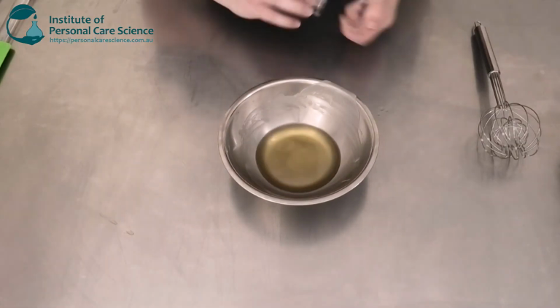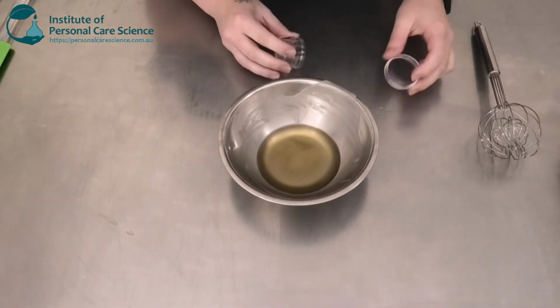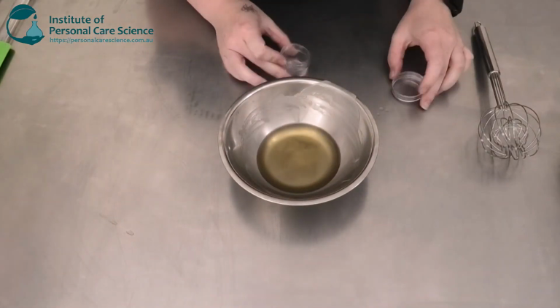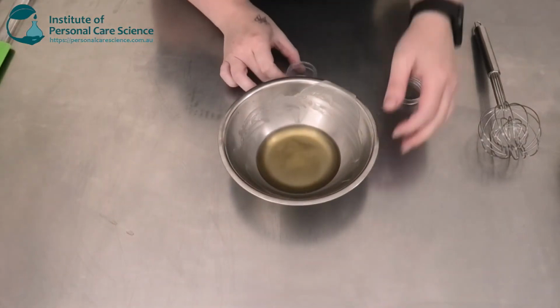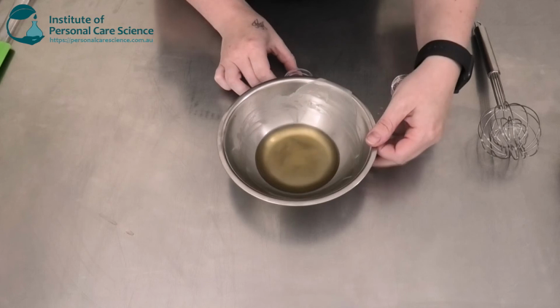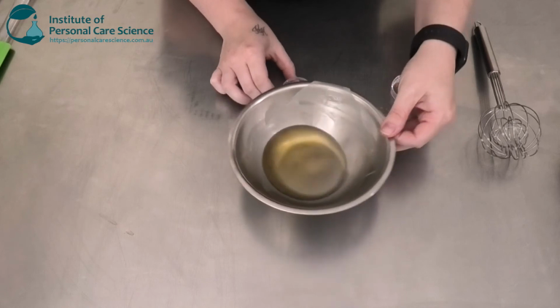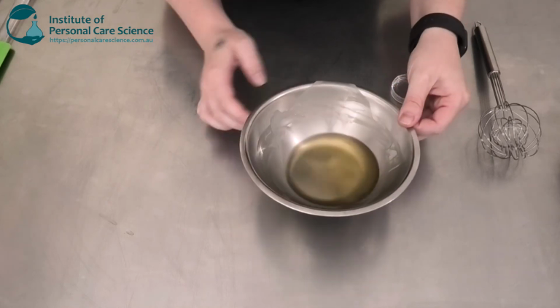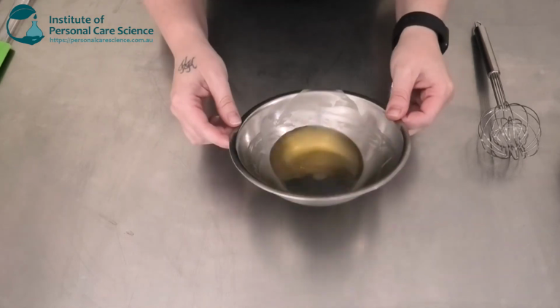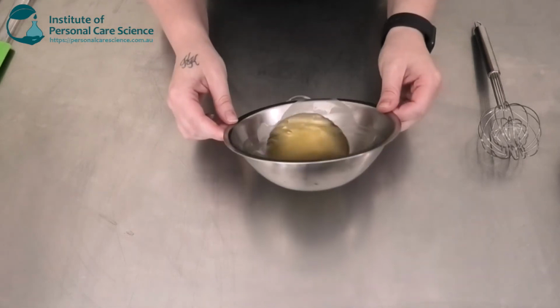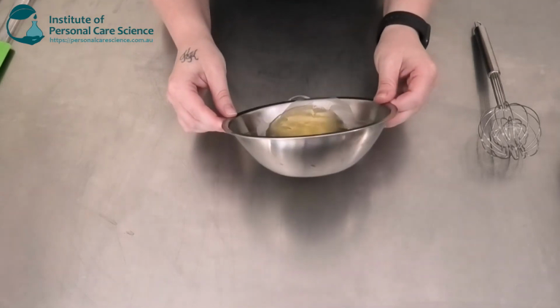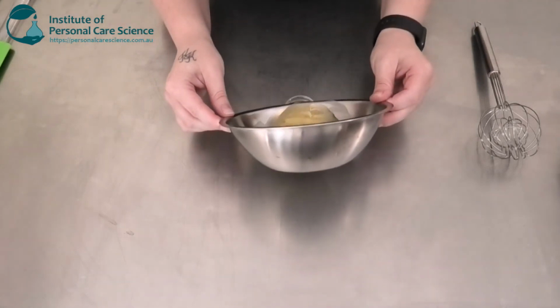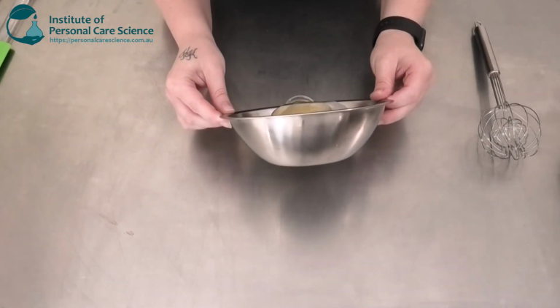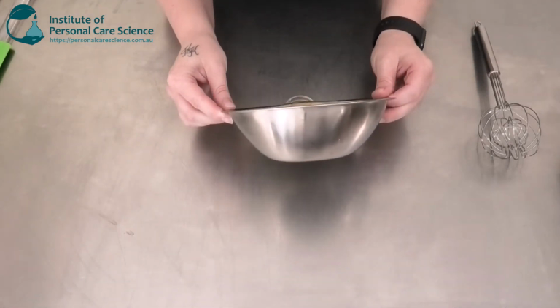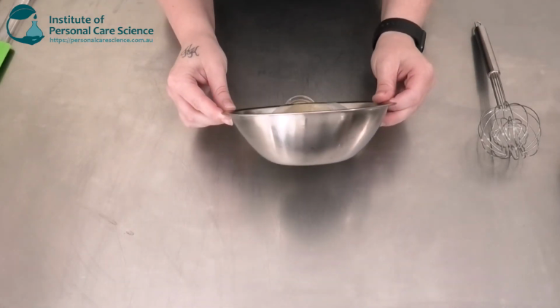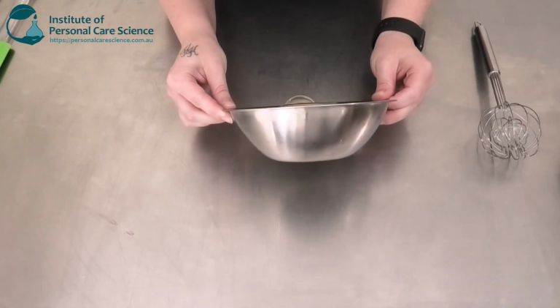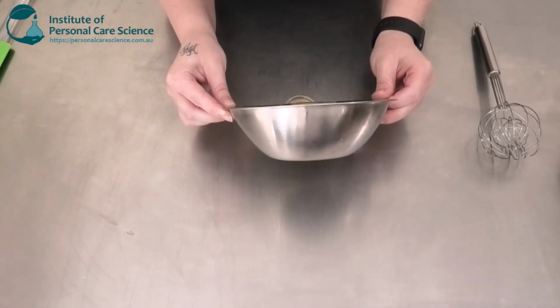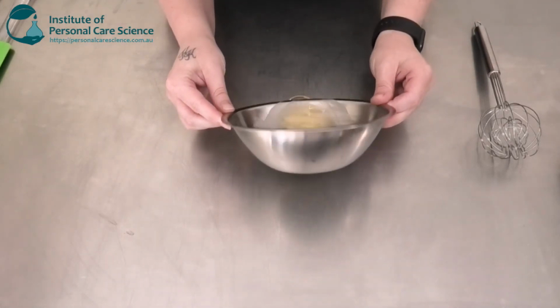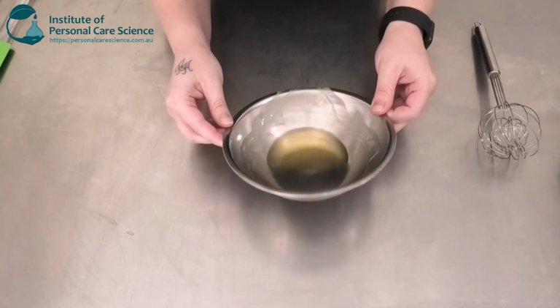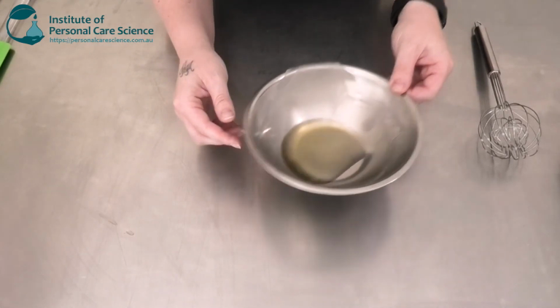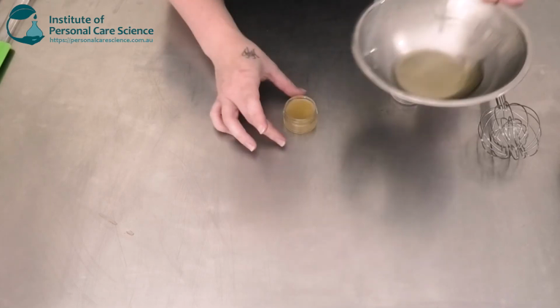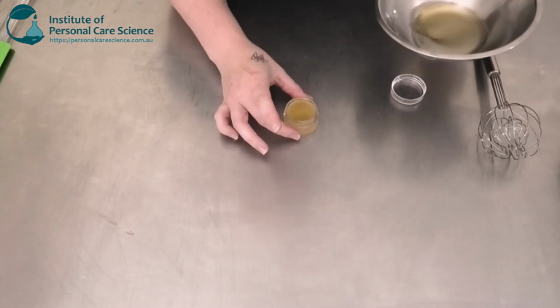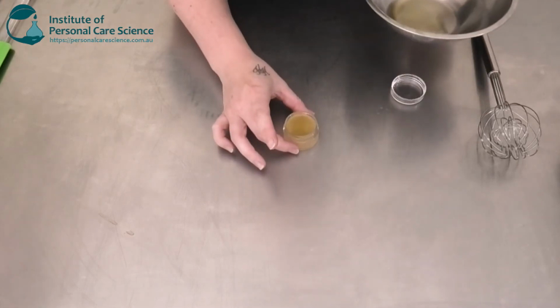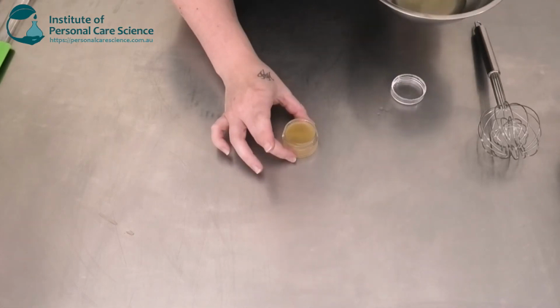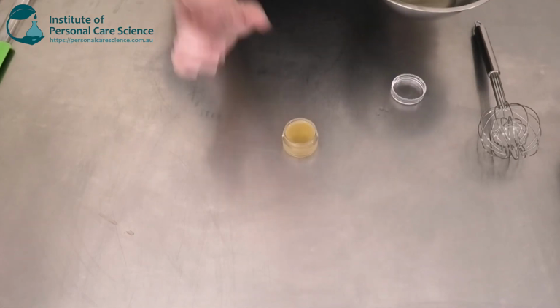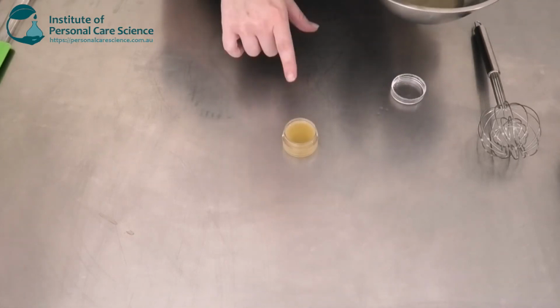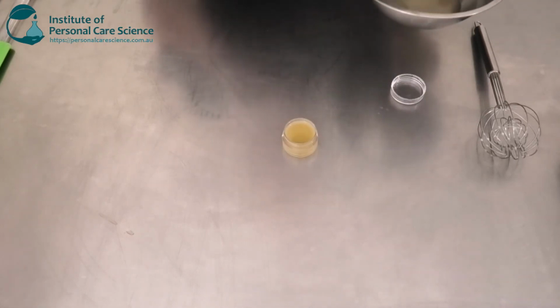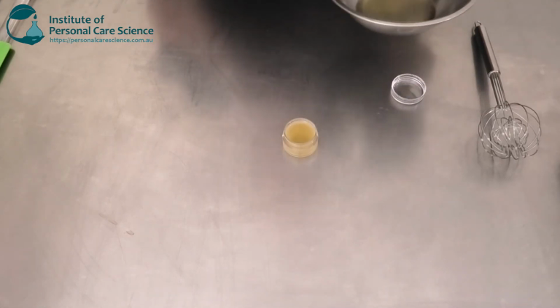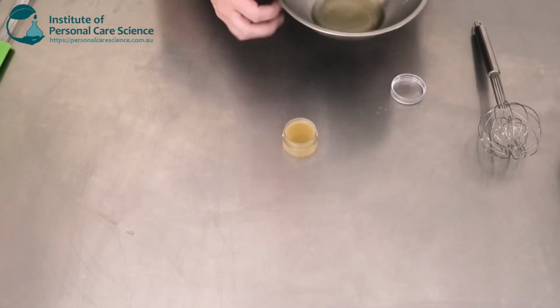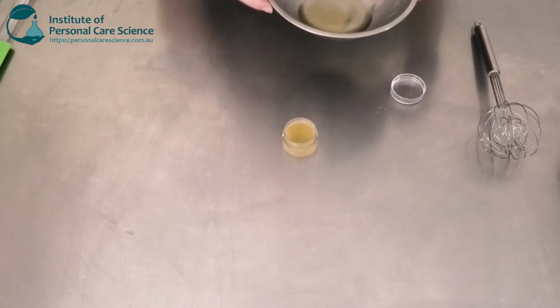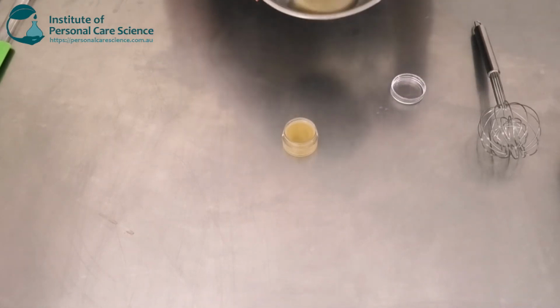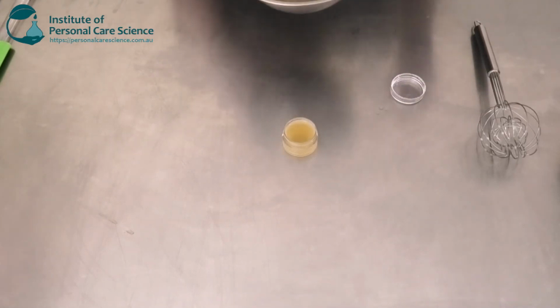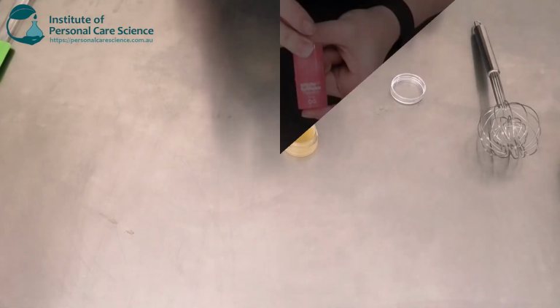Now we're going to pour it off while it's still hot. This will take some time to set, so we're going to leave it overnight. We're going to pour it off into a container like this and let it set overnight, then come assess it the next day.